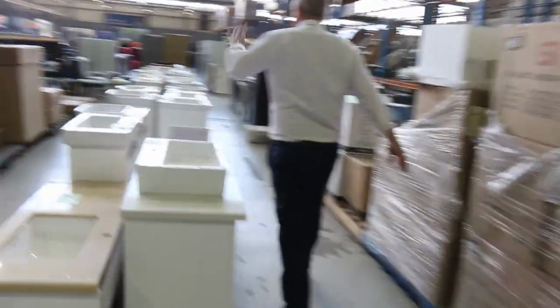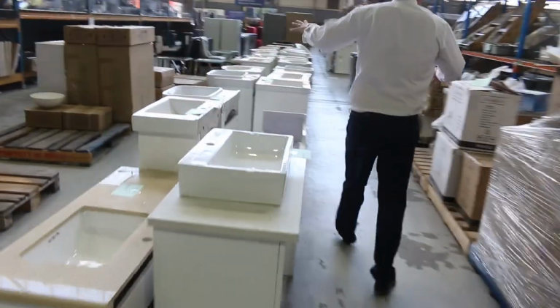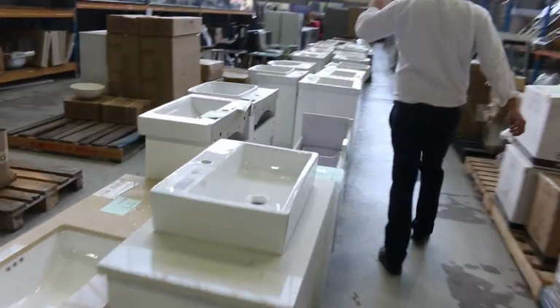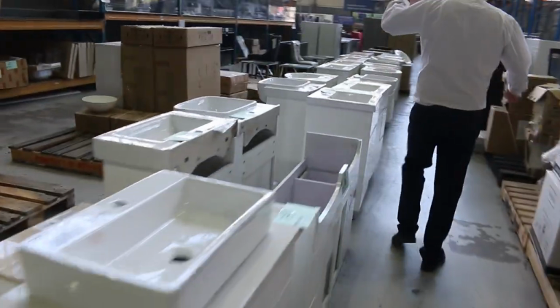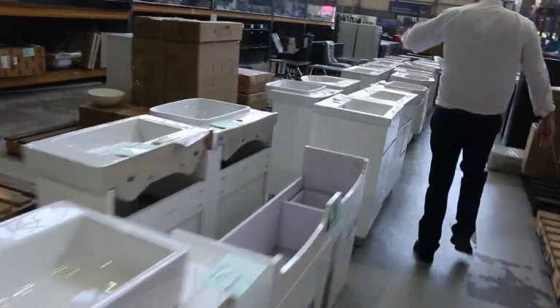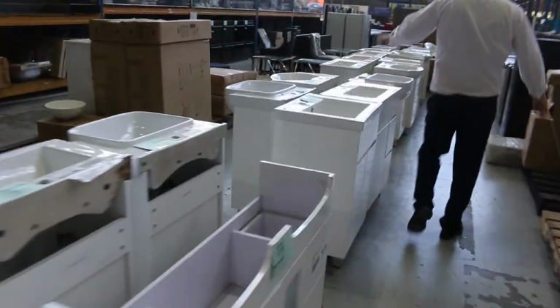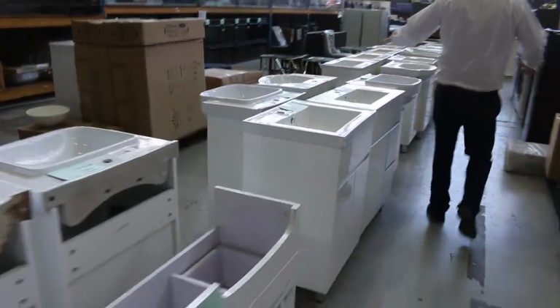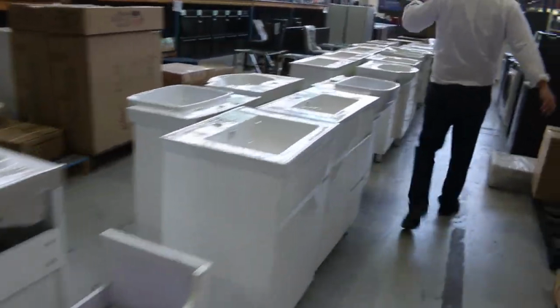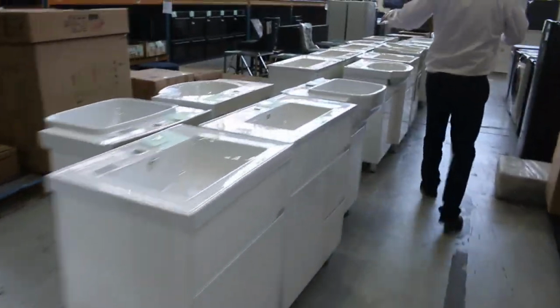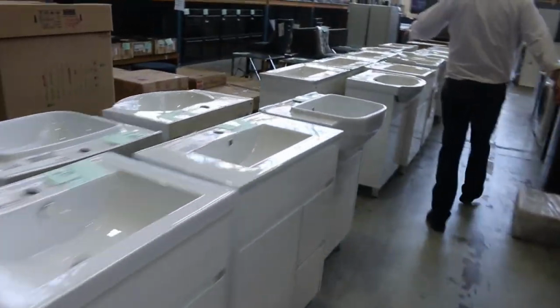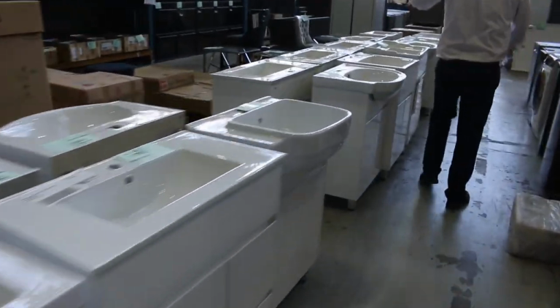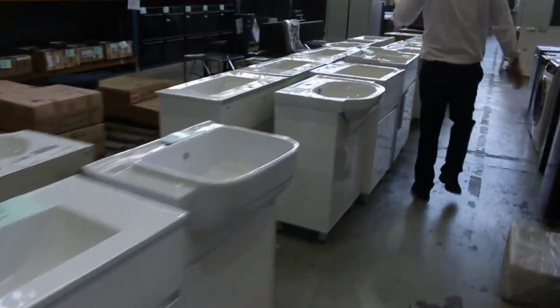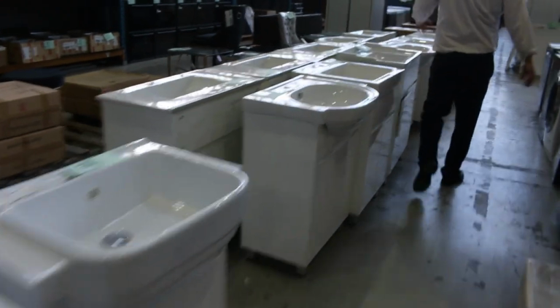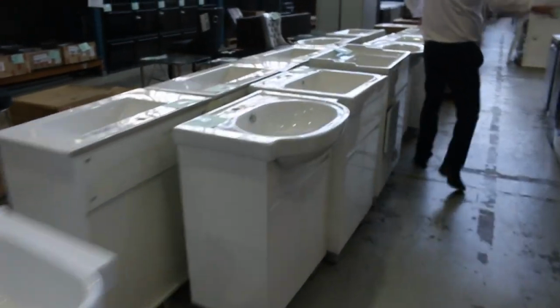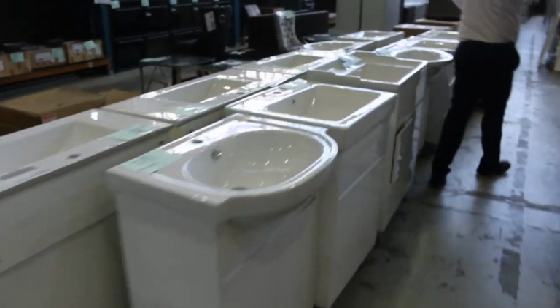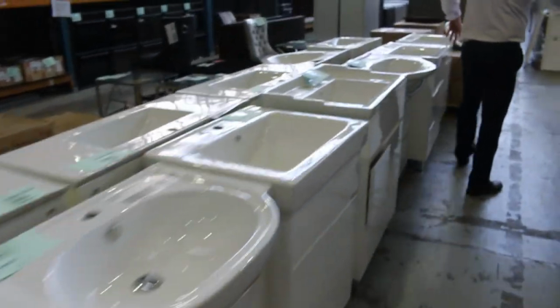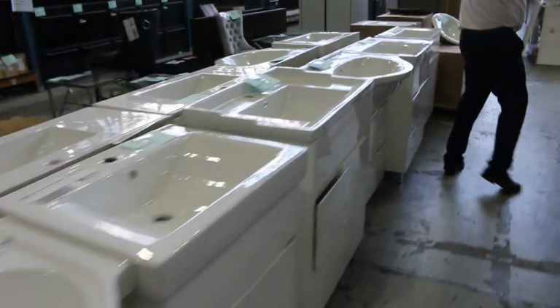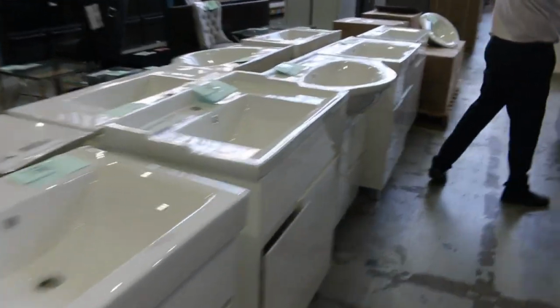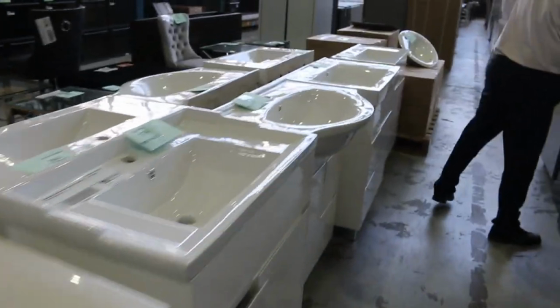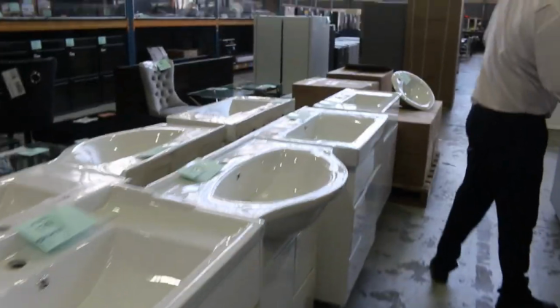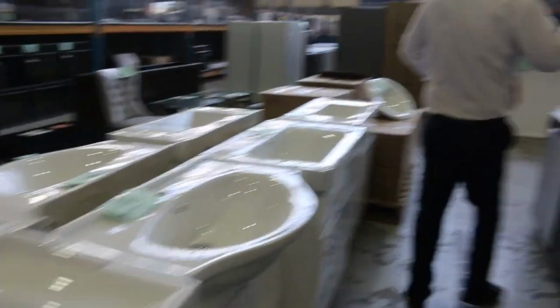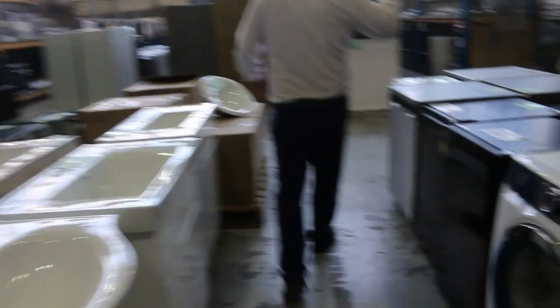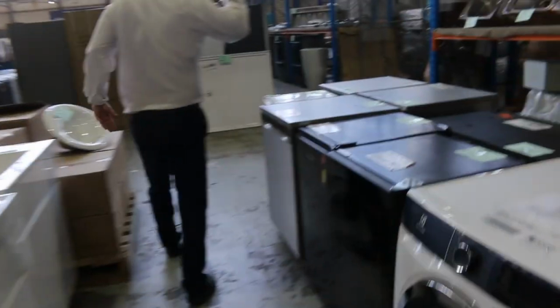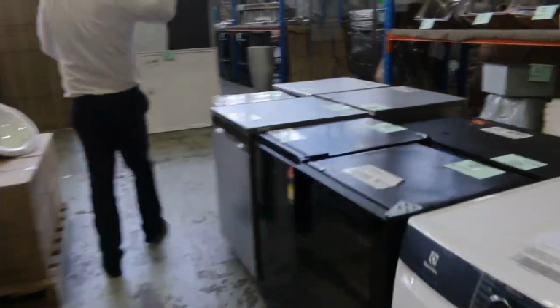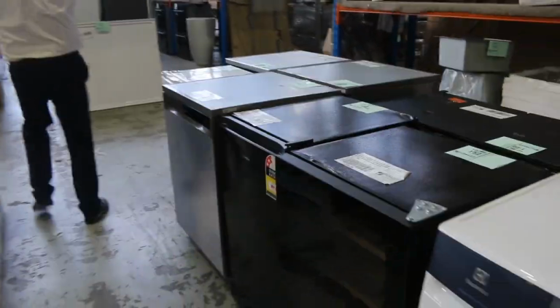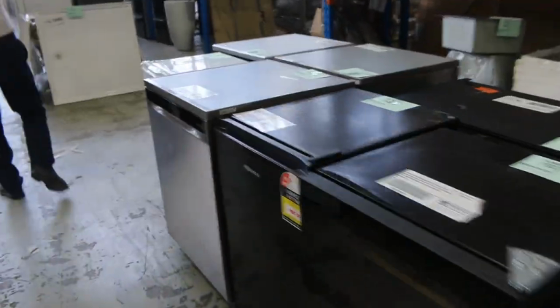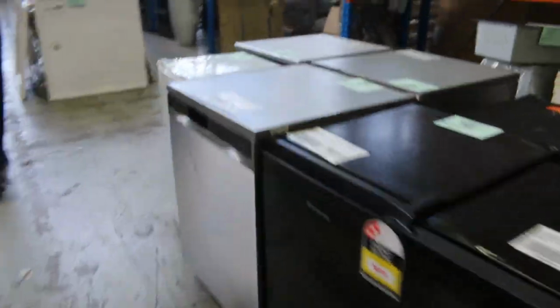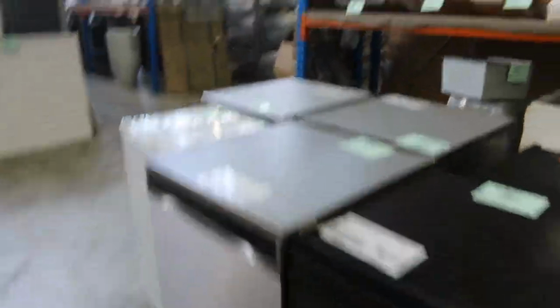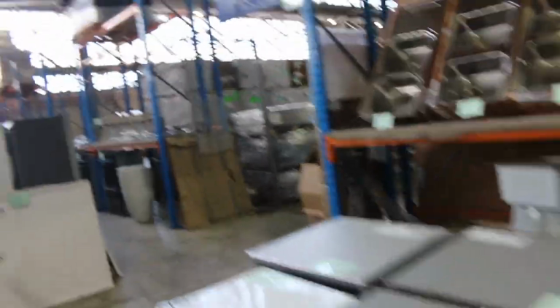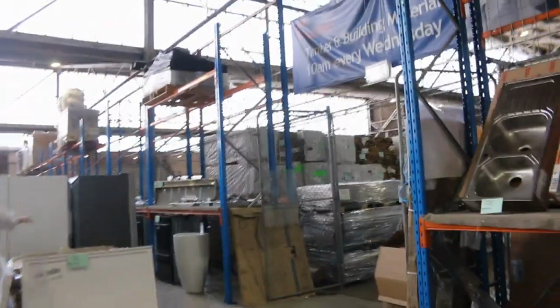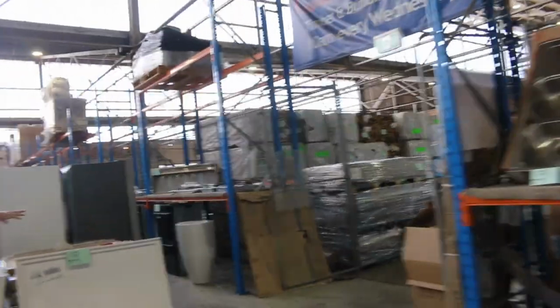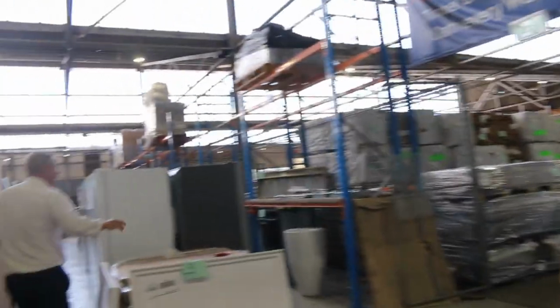Lots and lots of vanities — wall-hung and also floor-standing vanities. Beautiful units there. More of these glass-front fridges, more wine fridges. More sinks over the back, got some shower bases here.